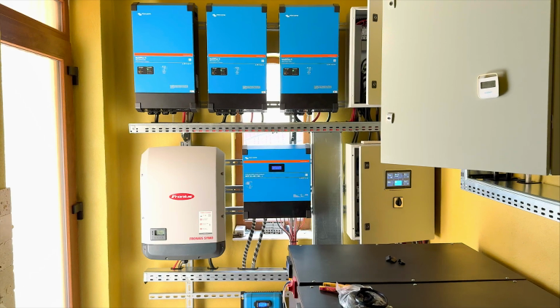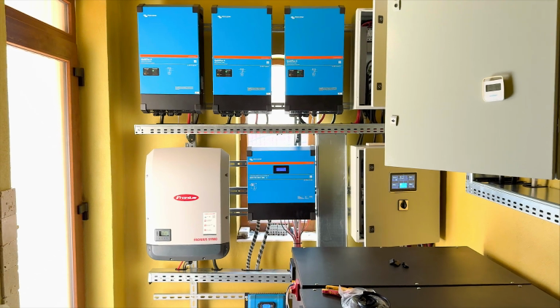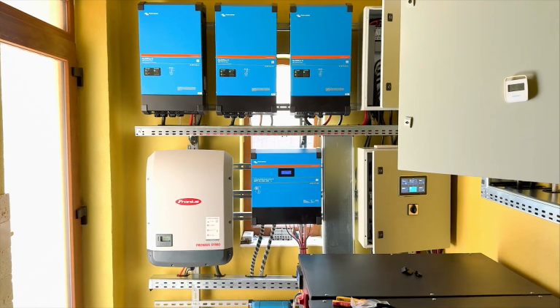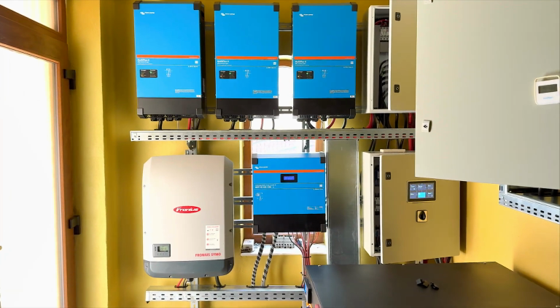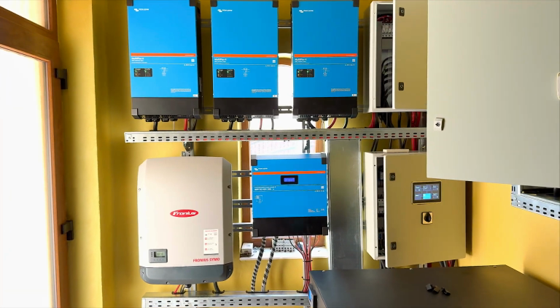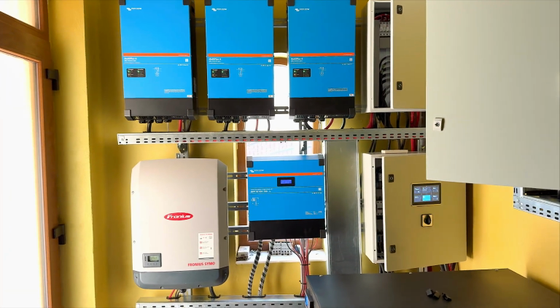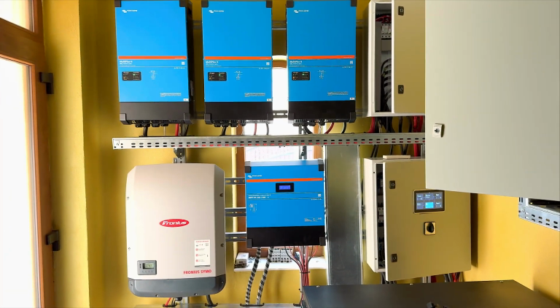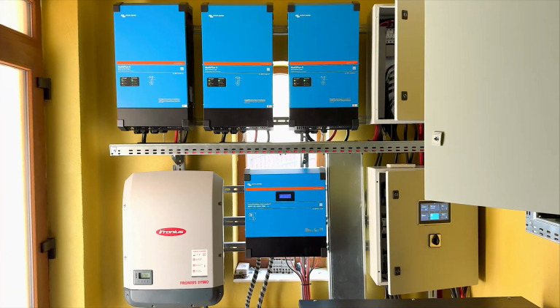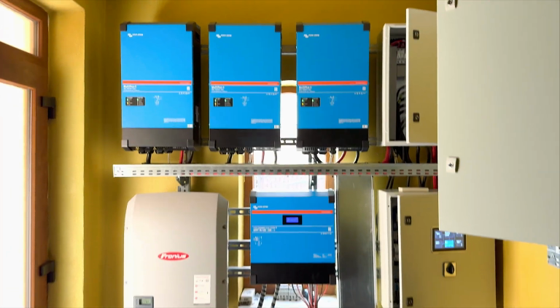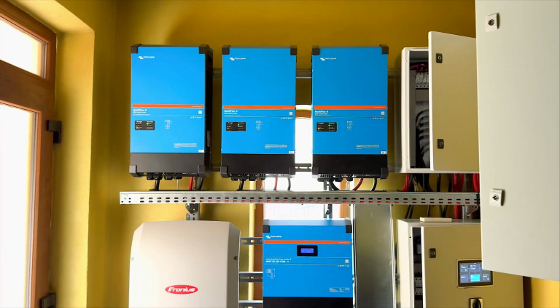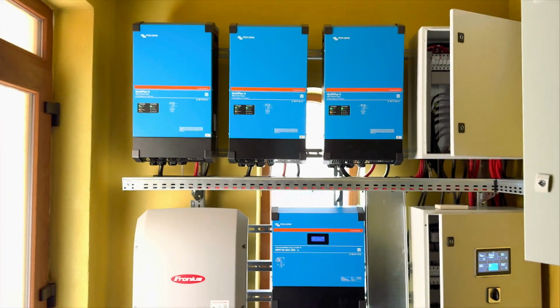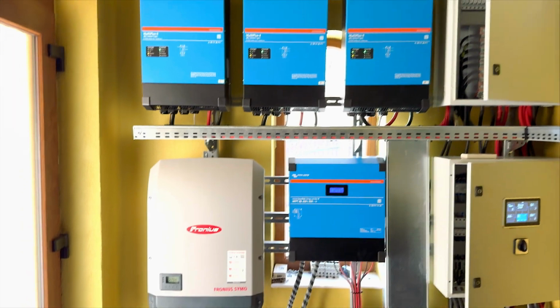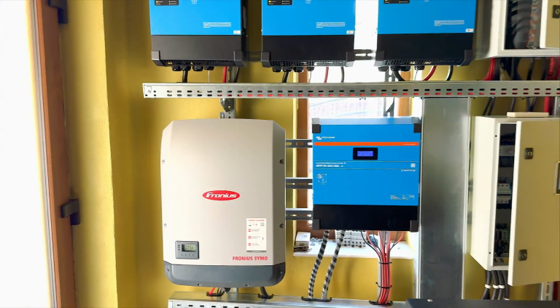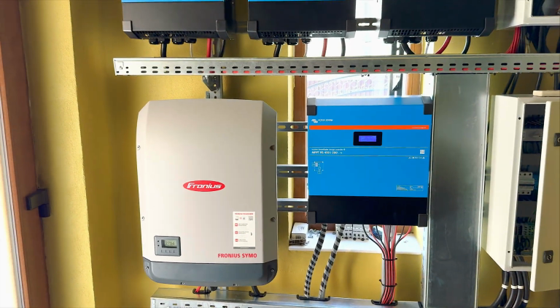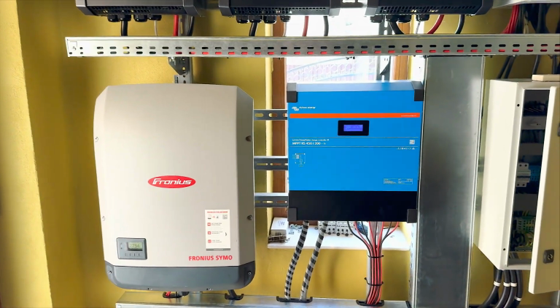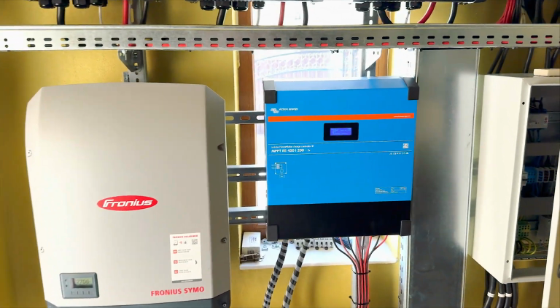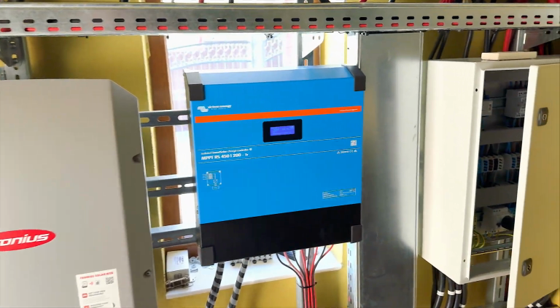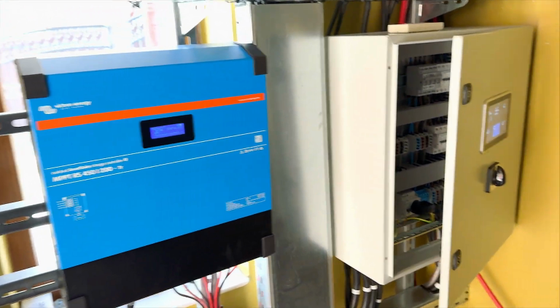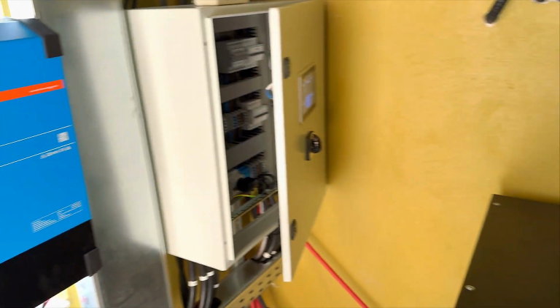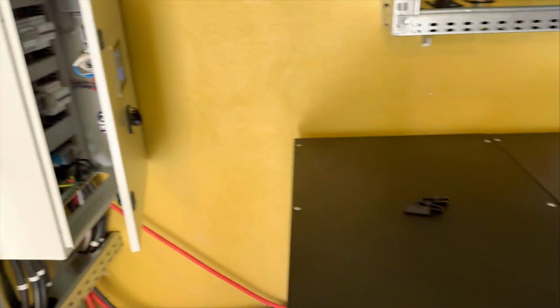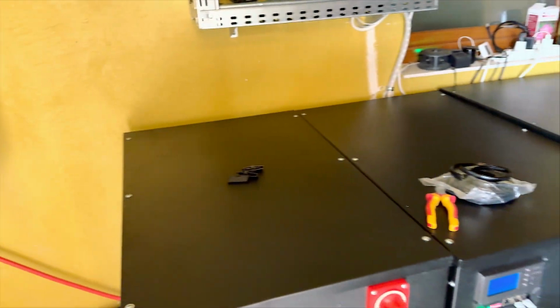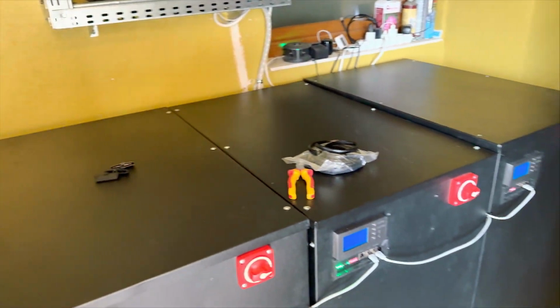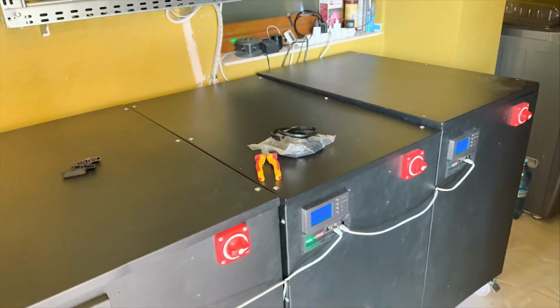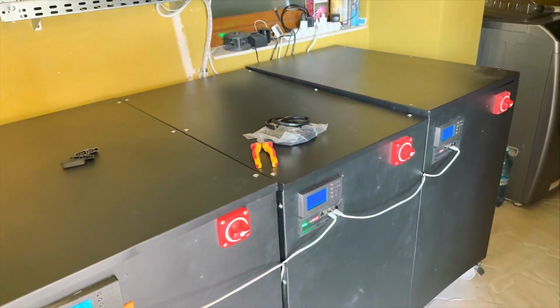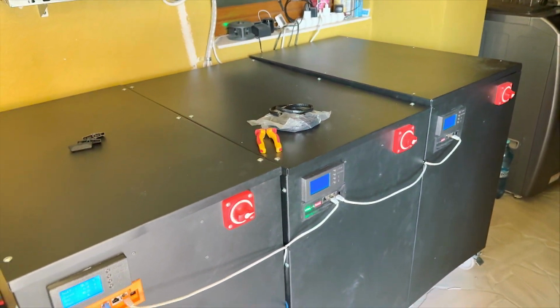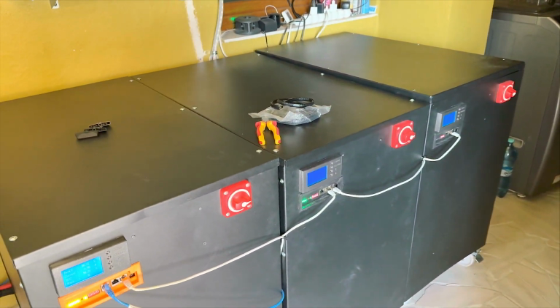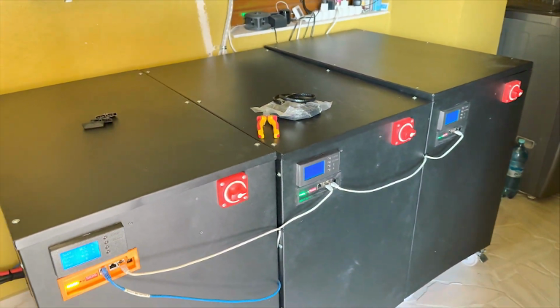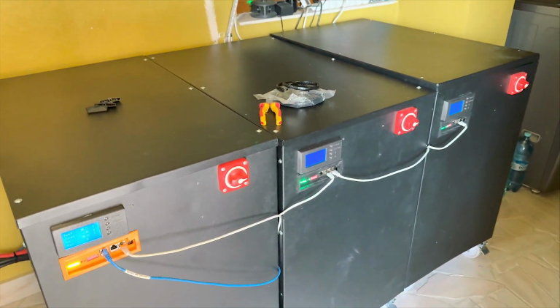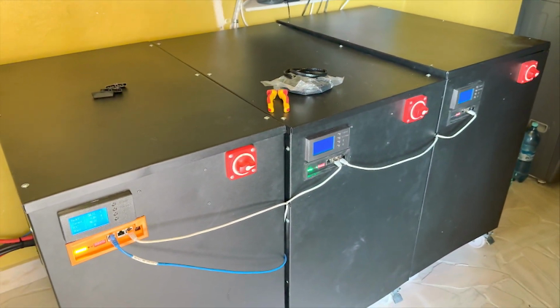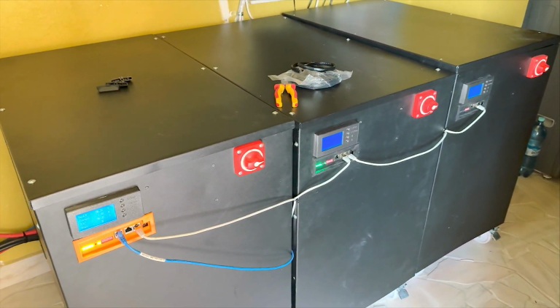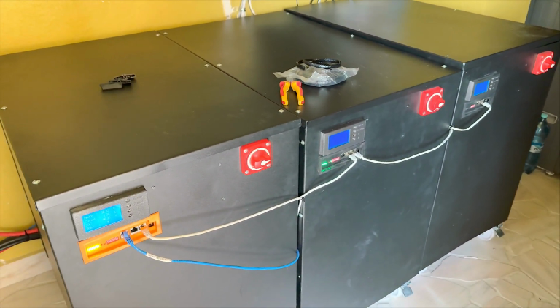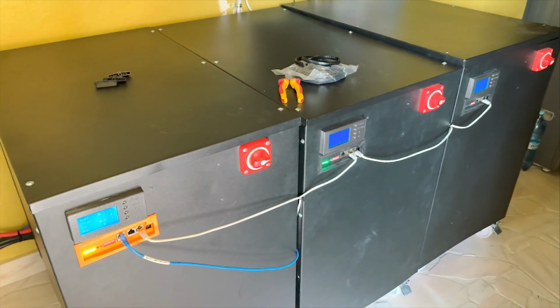Welcome back to CSA, Claudio here. In this video I'm going to show you a setup that is a three-phase microgrid with Fronius, and it has 100 kilowatt-hours of storage in a DIY battery pack from Hyundai modules. Let's get started.